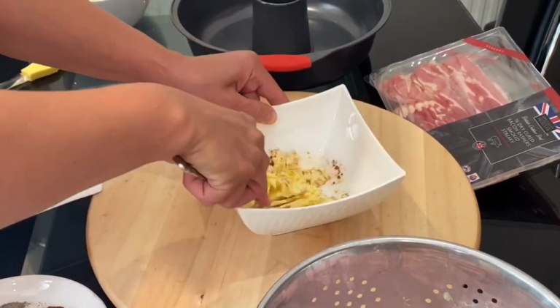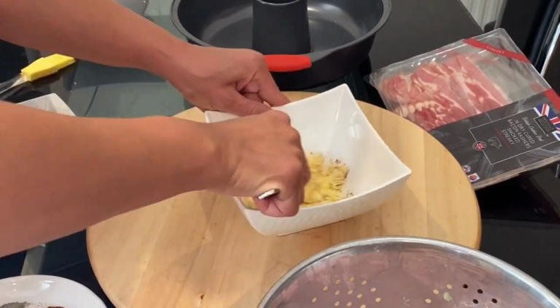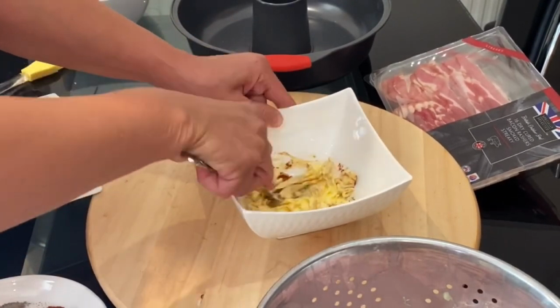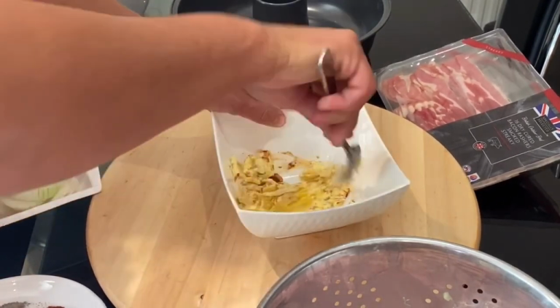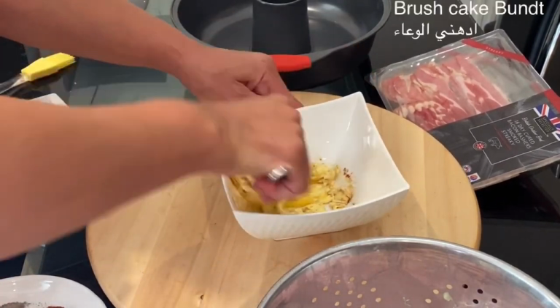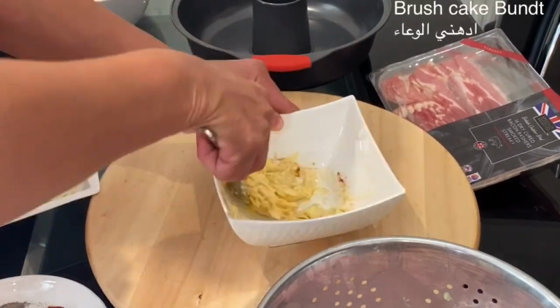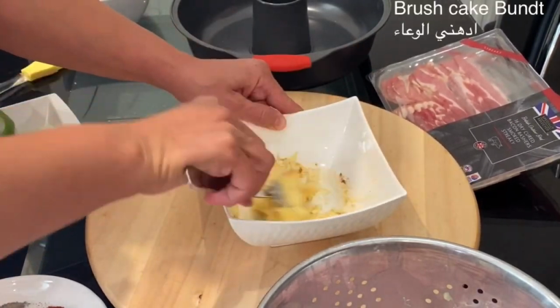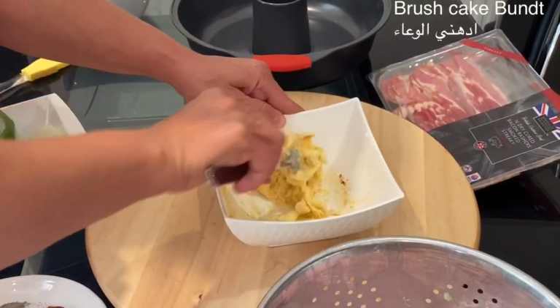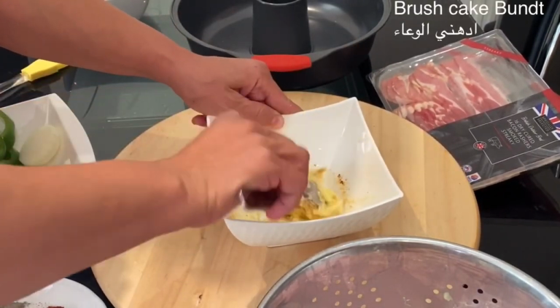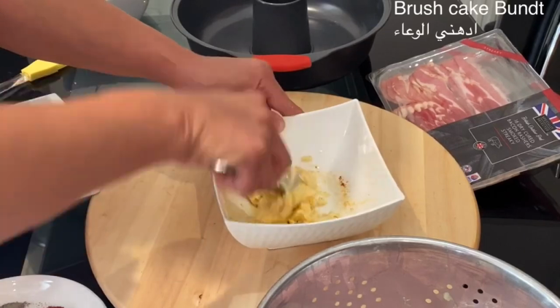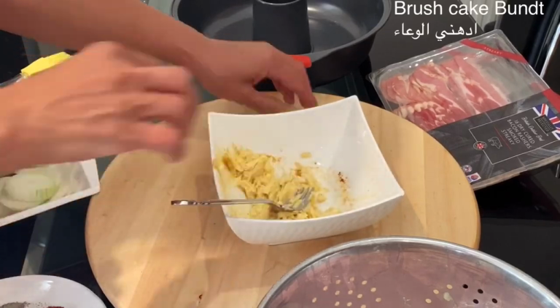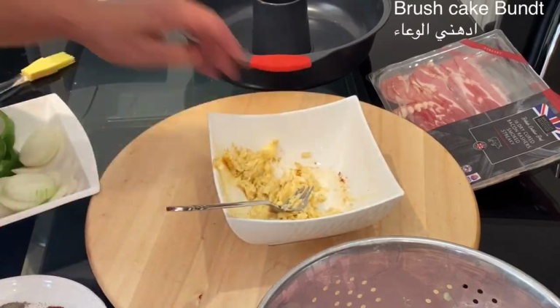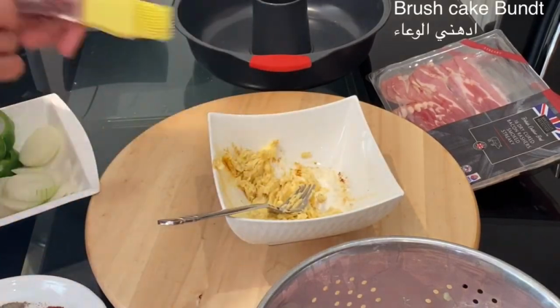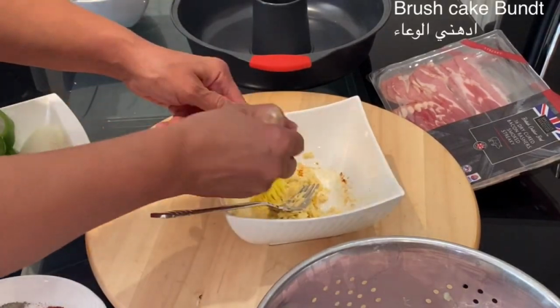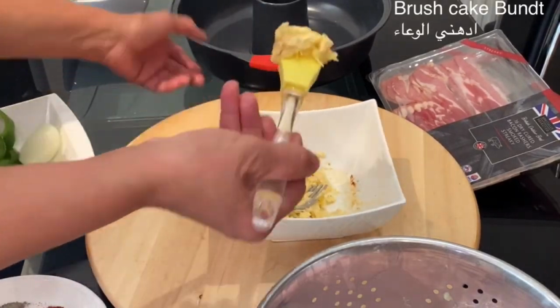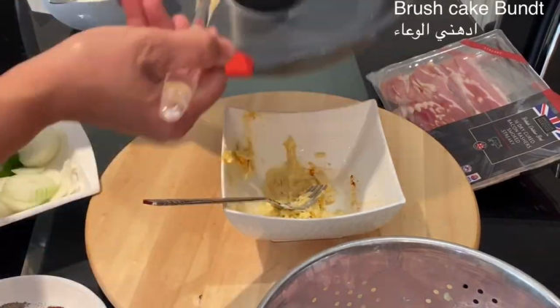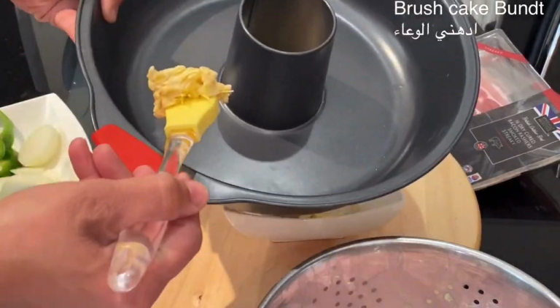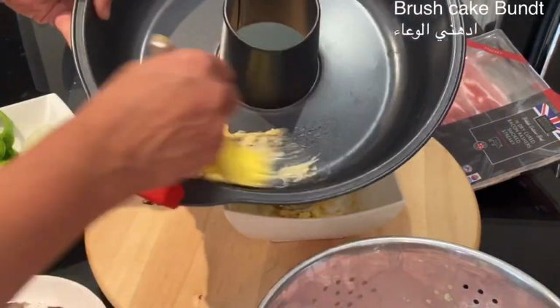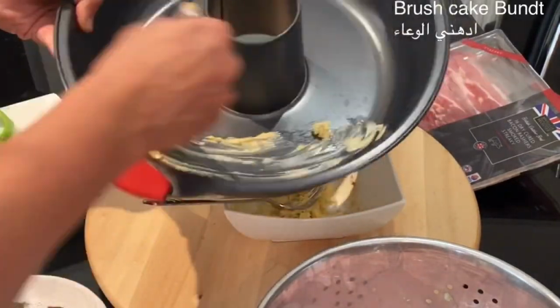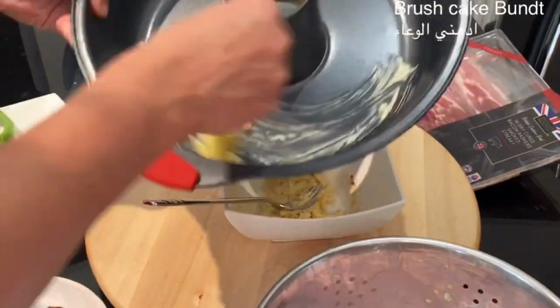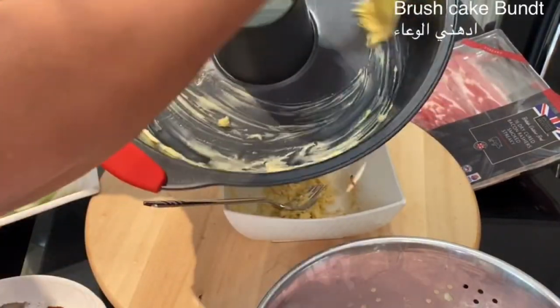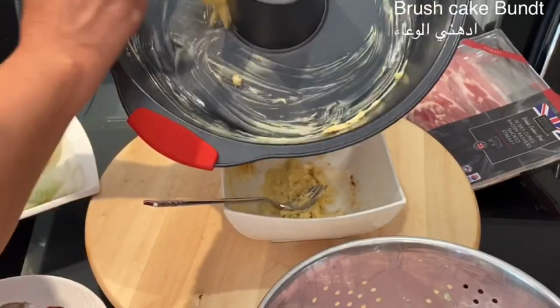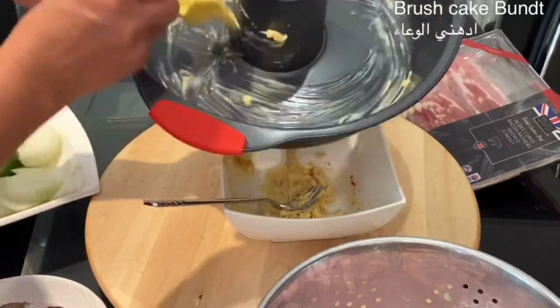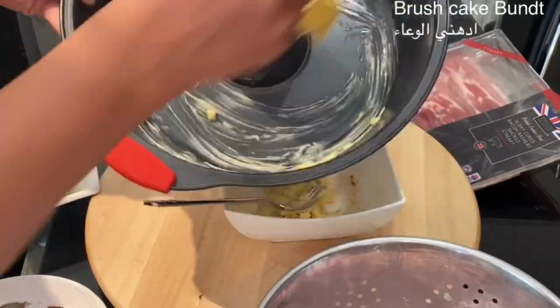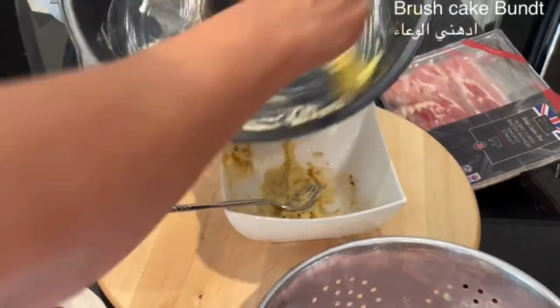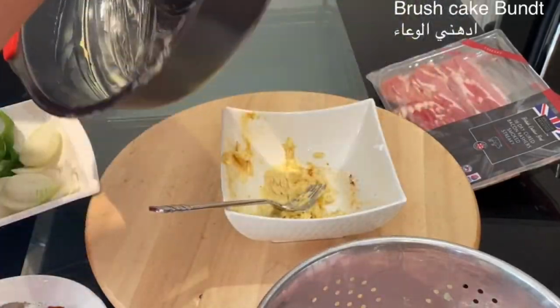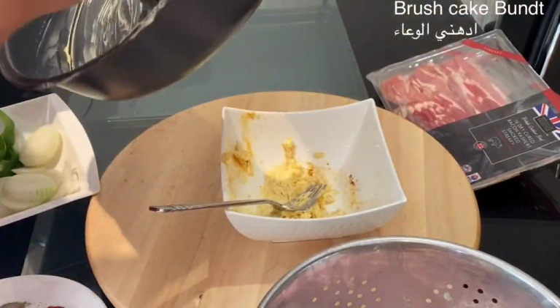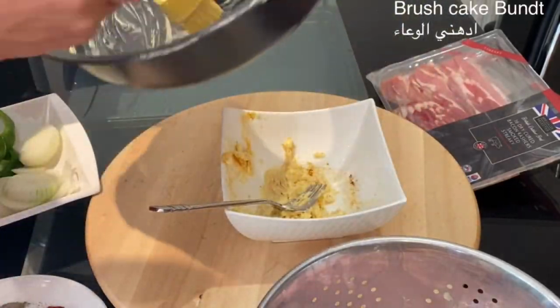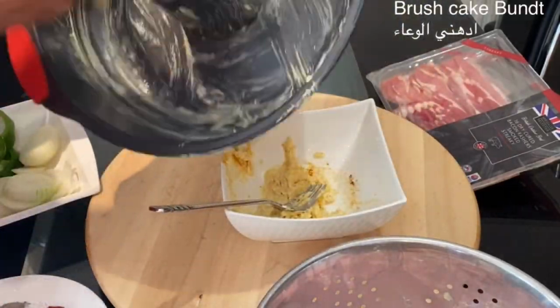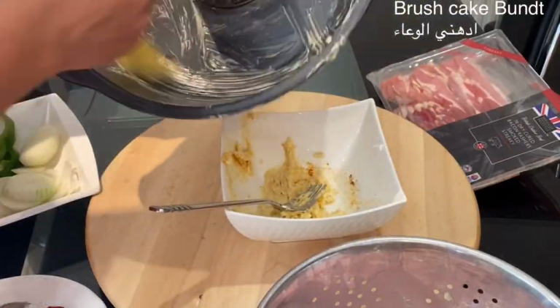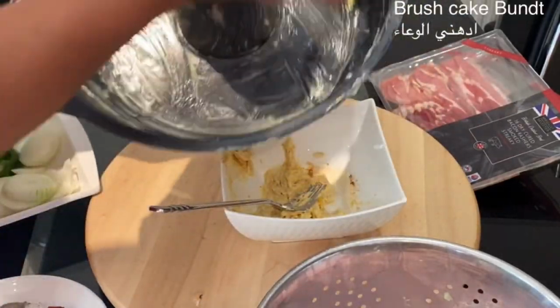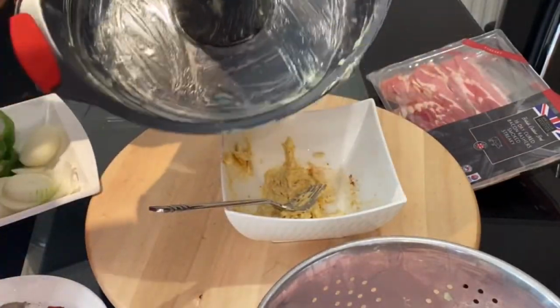I have combined the spices with the butter and brushed the tin which I will use for the Christmas wreath.